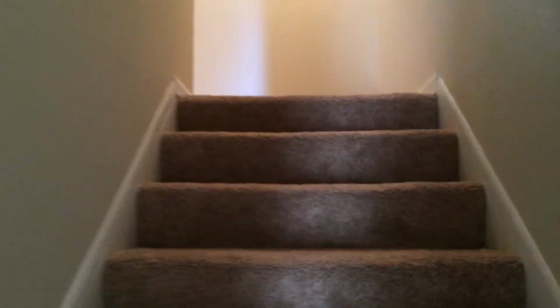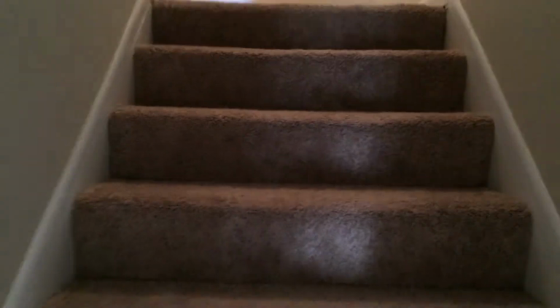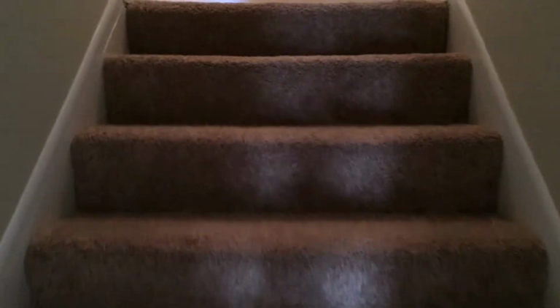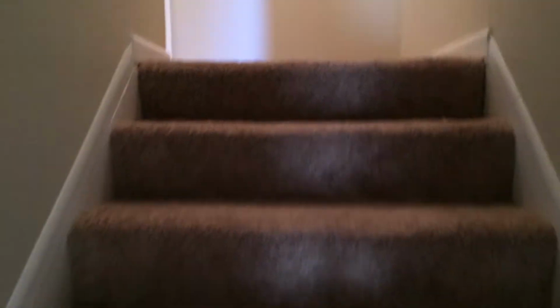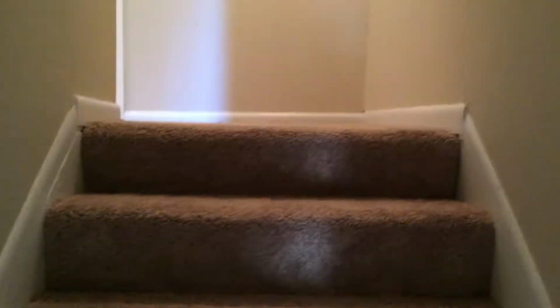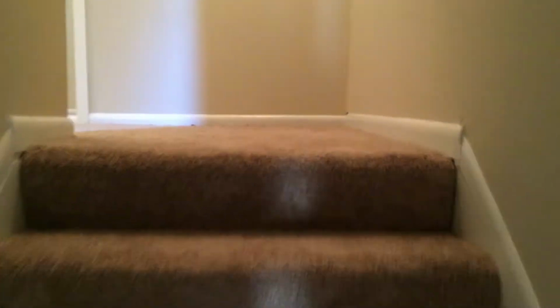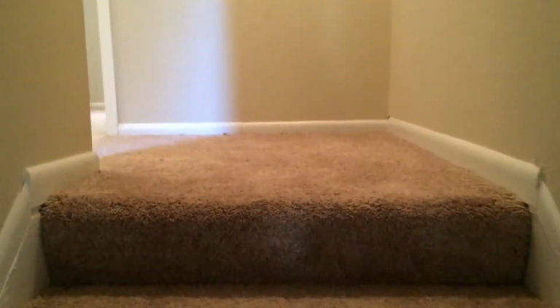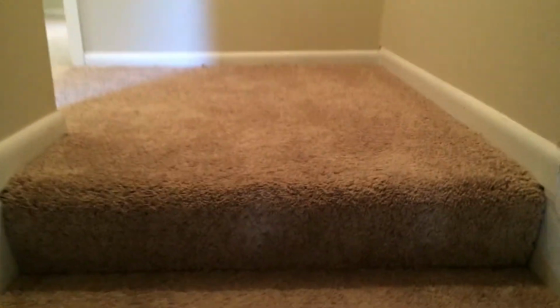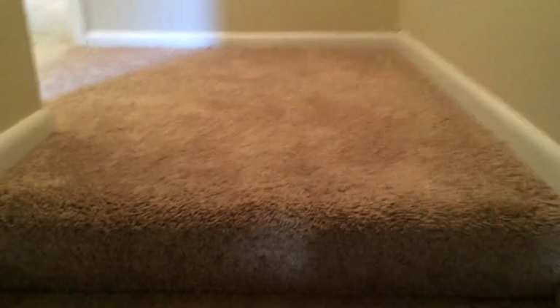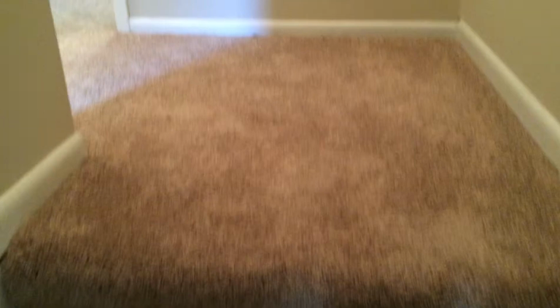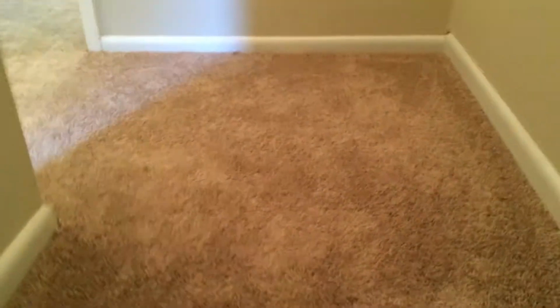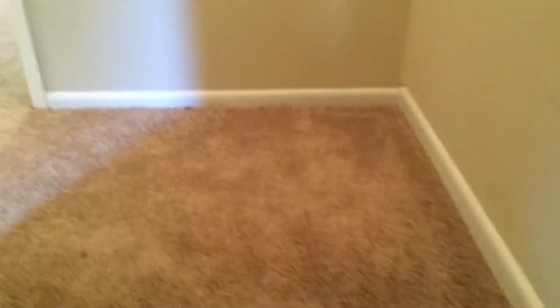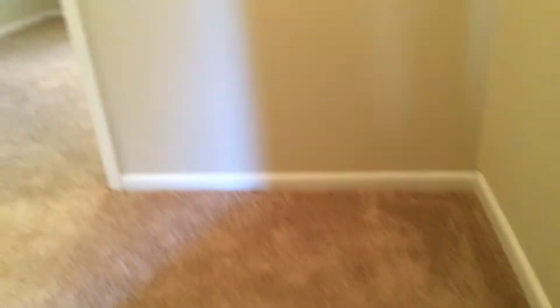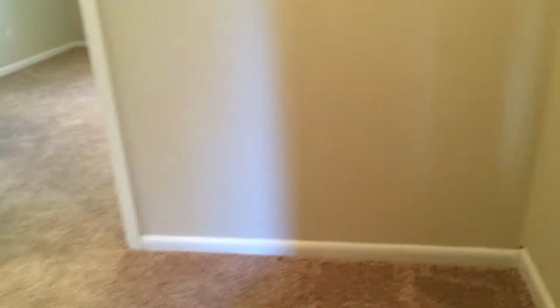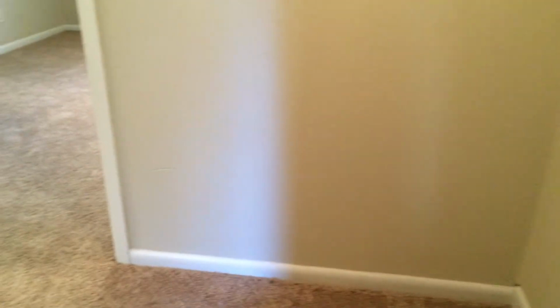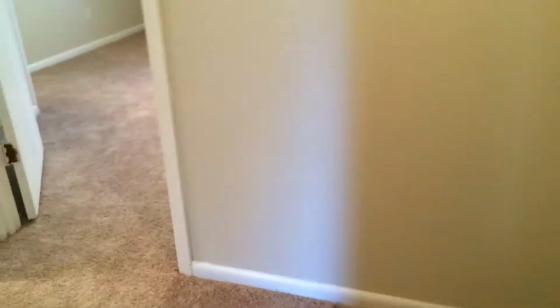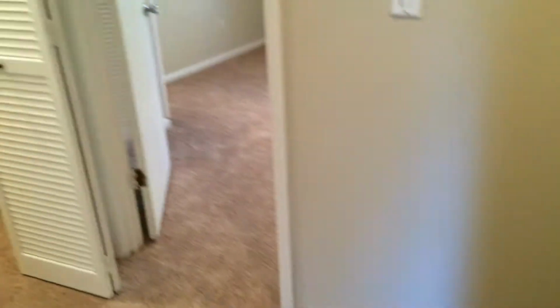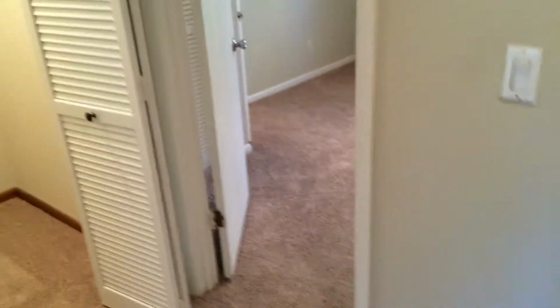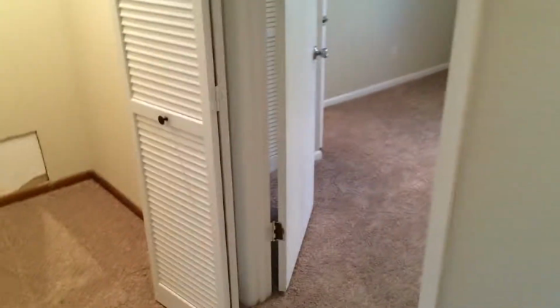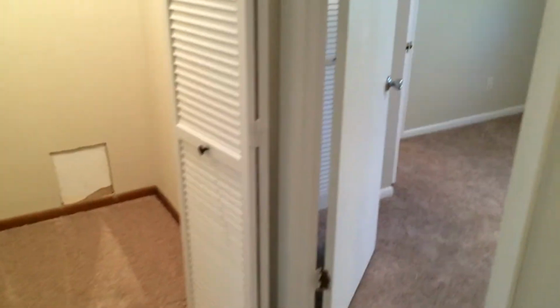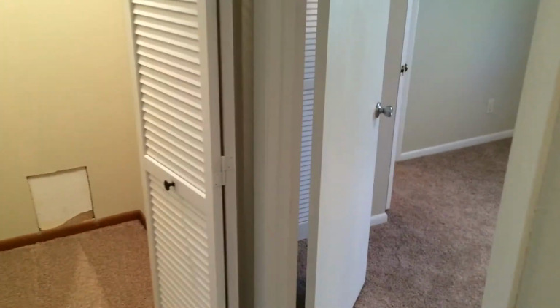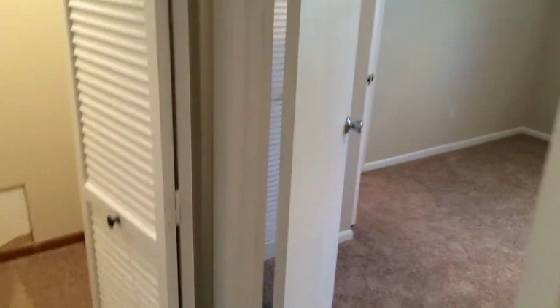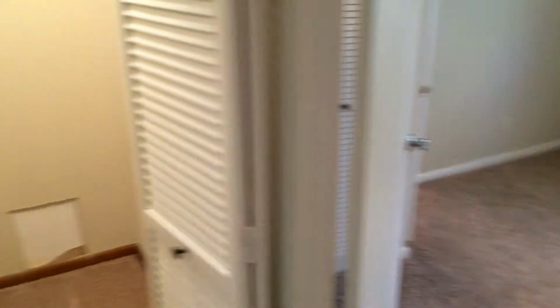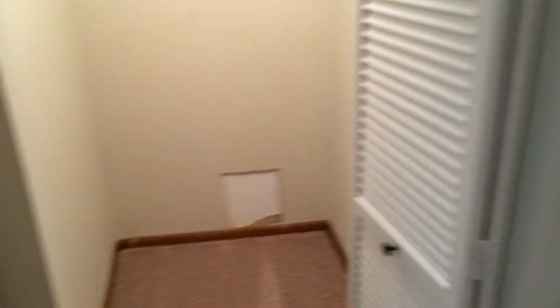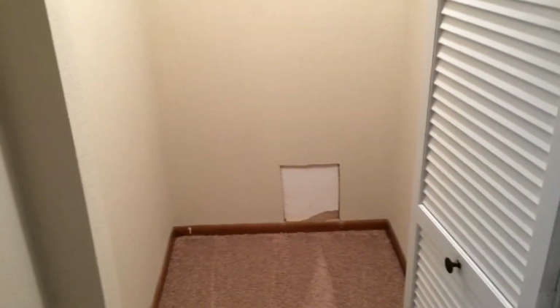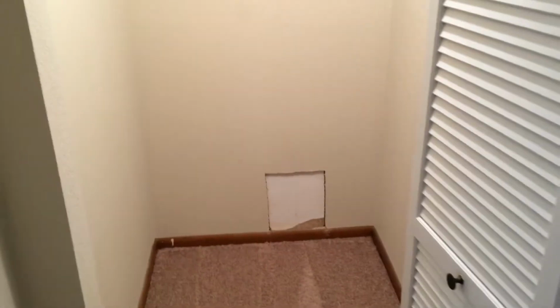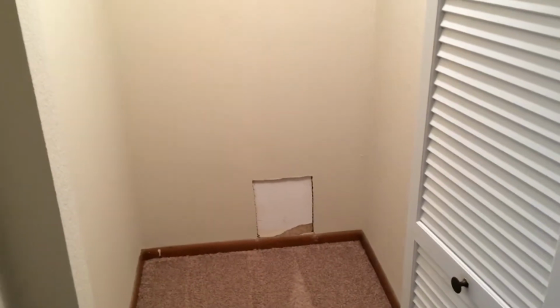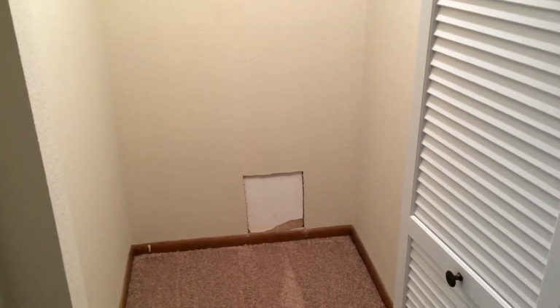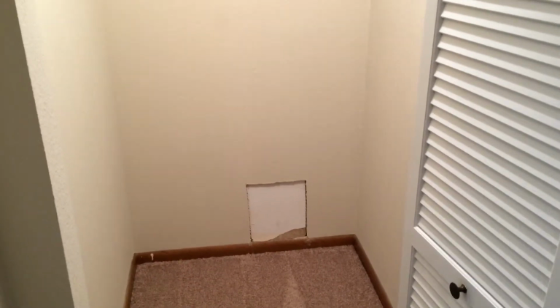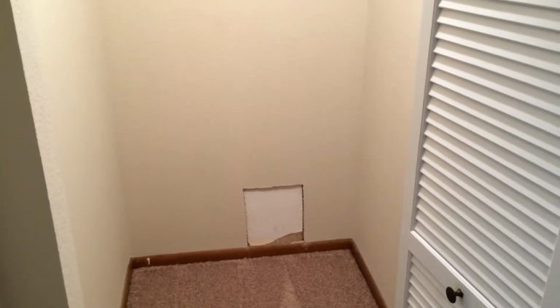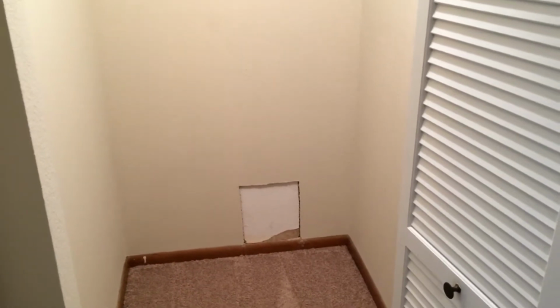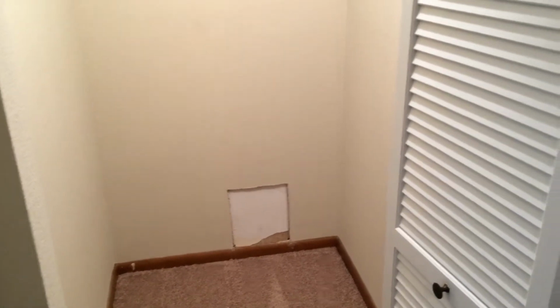You can see here the new carpet — it's a nice carpet too, not the base grade. Little storage closet here. There's a little hole in the wall that was to access some plumbing.